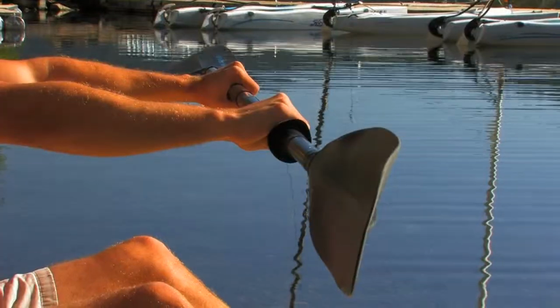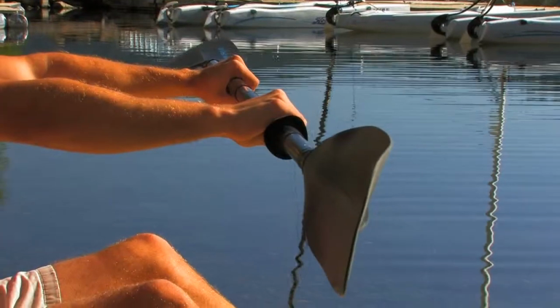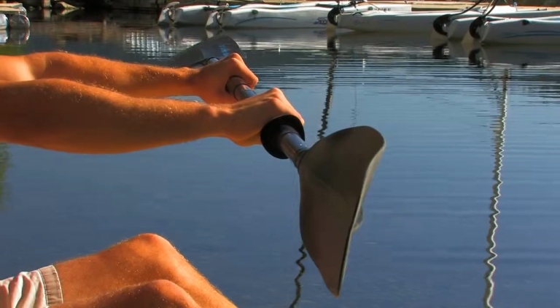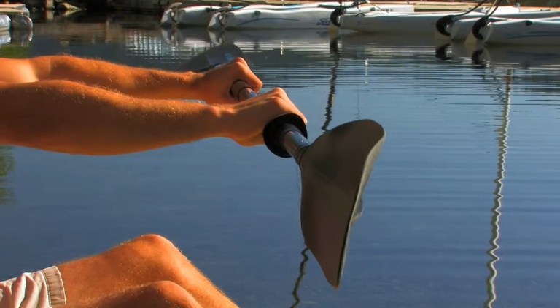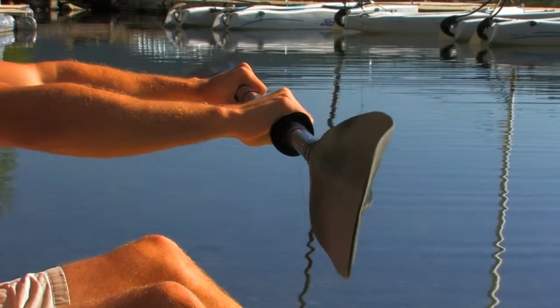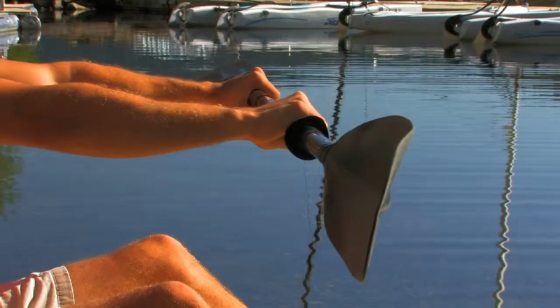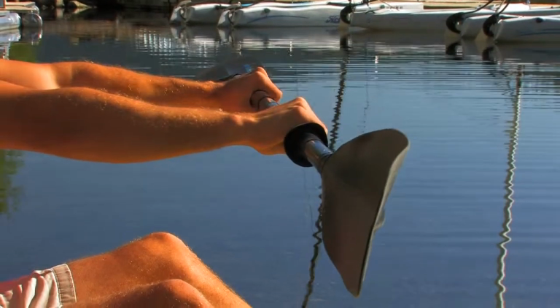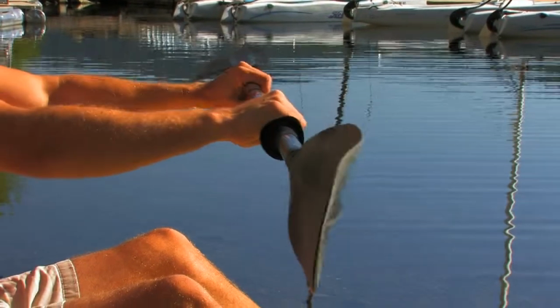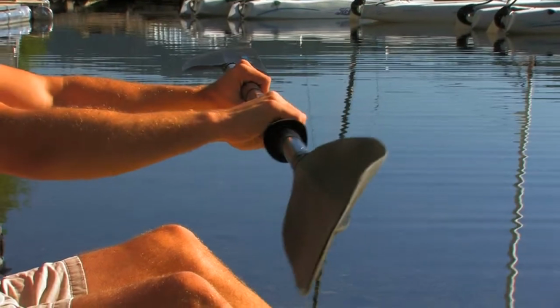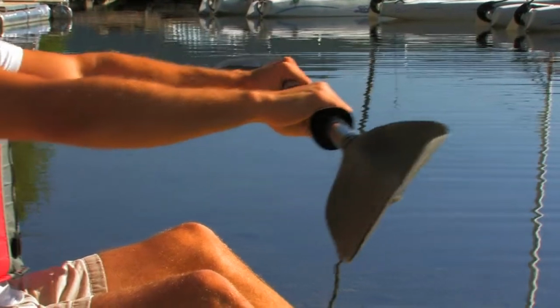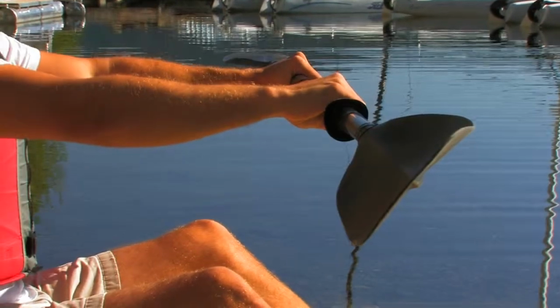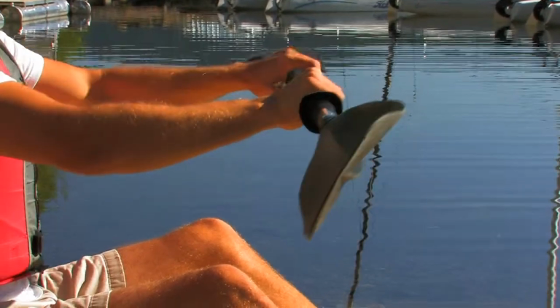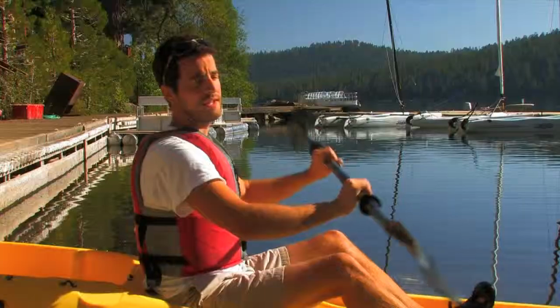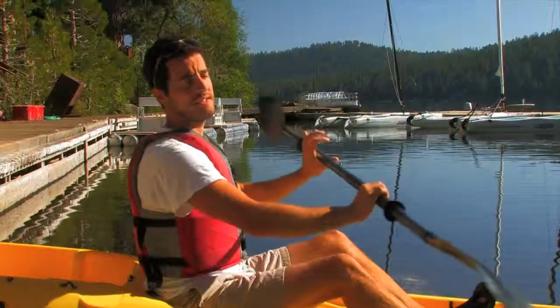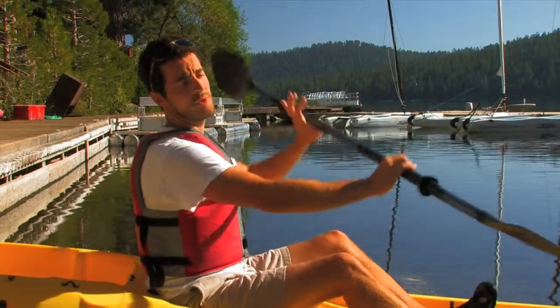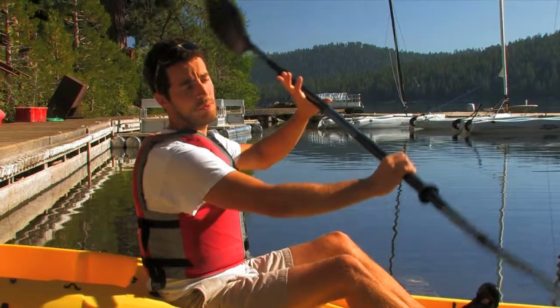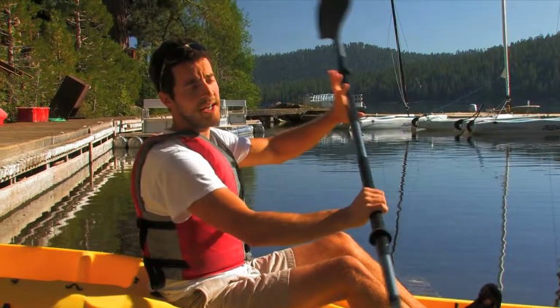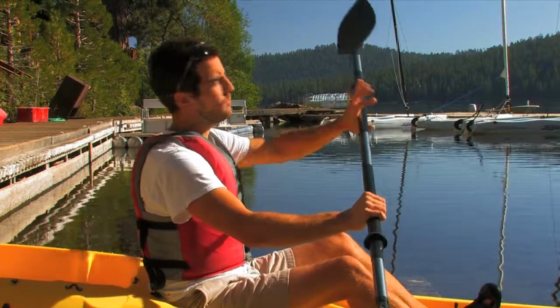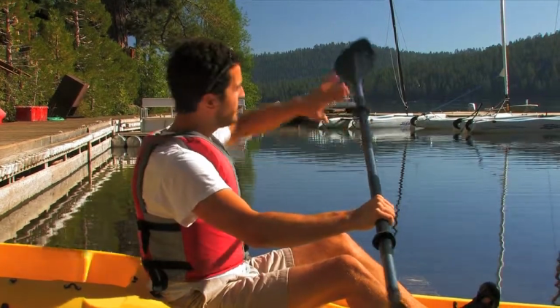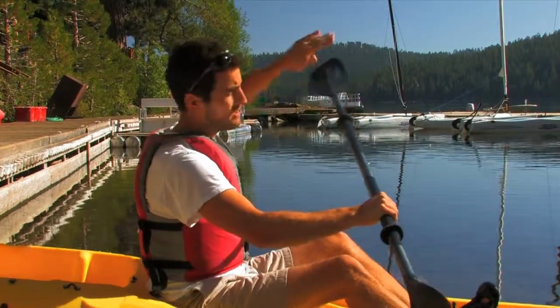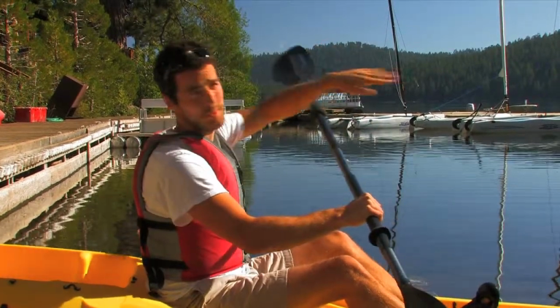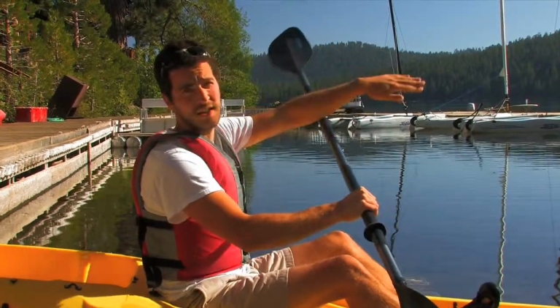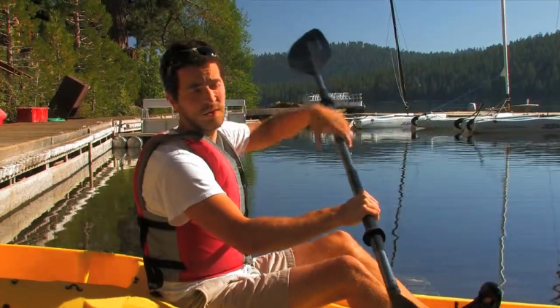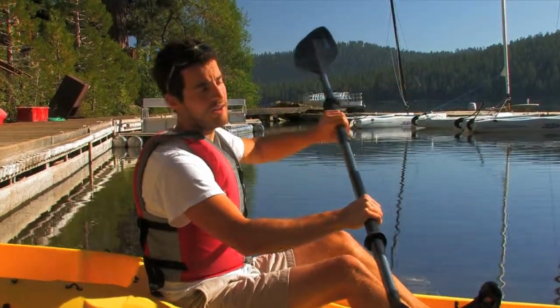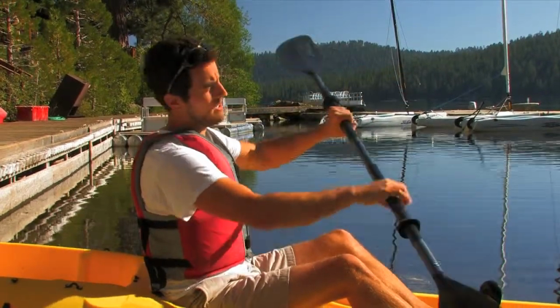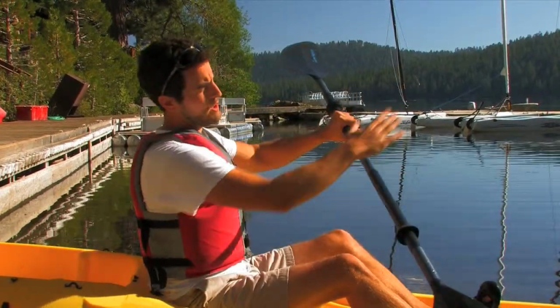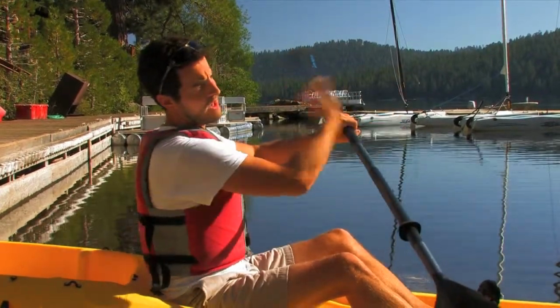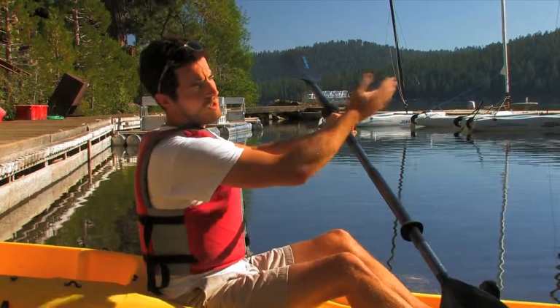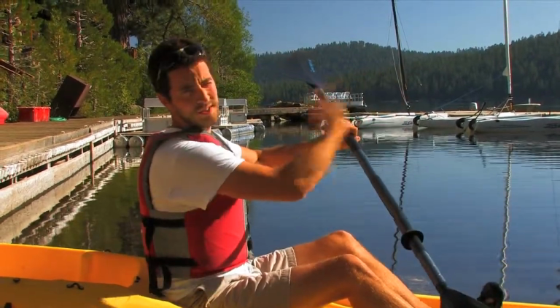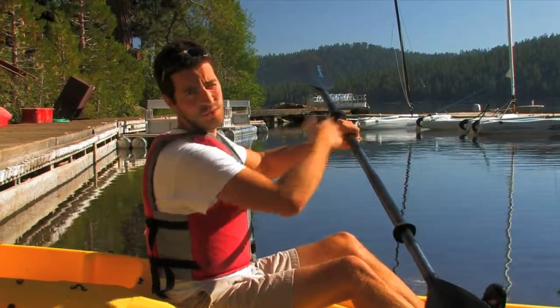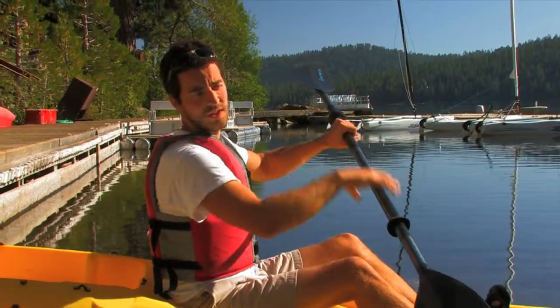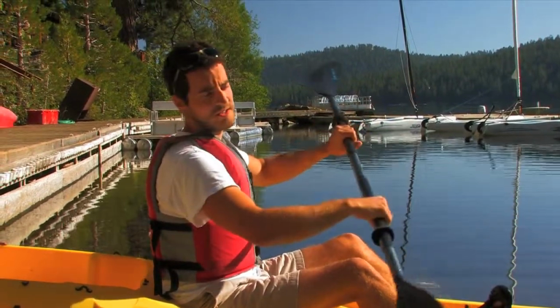This is a feathered paddle, which means the paddle angles are going to be different. What that does is when you put one paddle in the water, the other one will be cutting through the air — that way you won't have any wind resistance working against you.